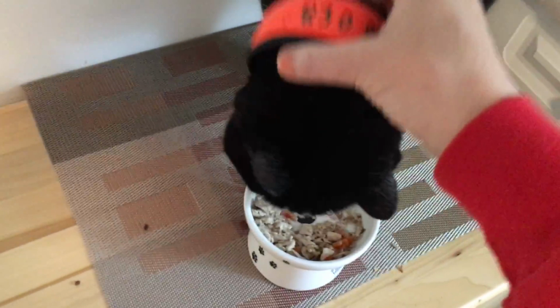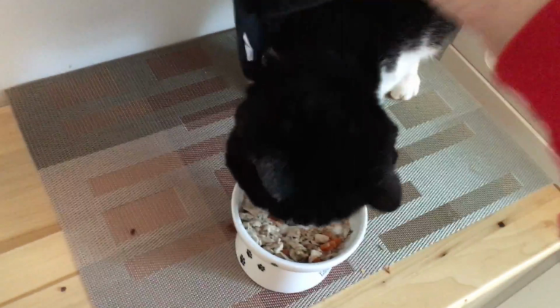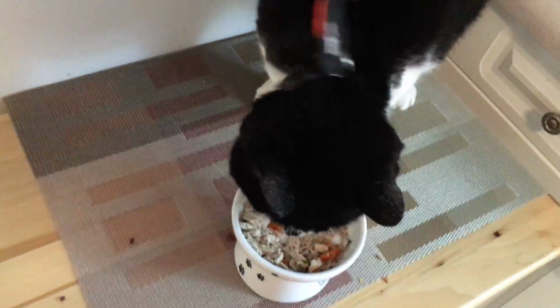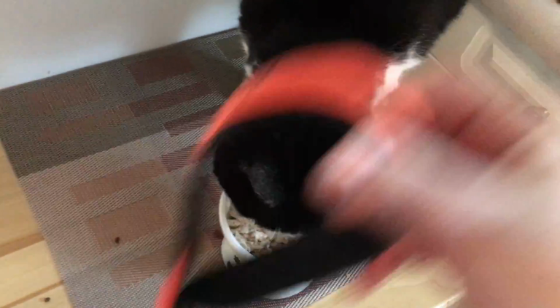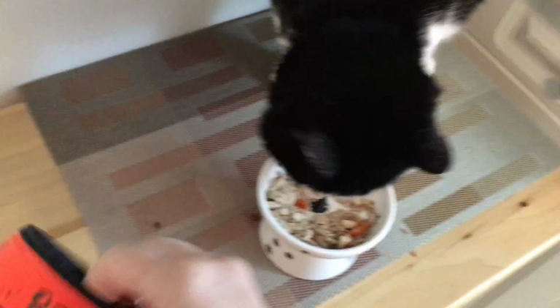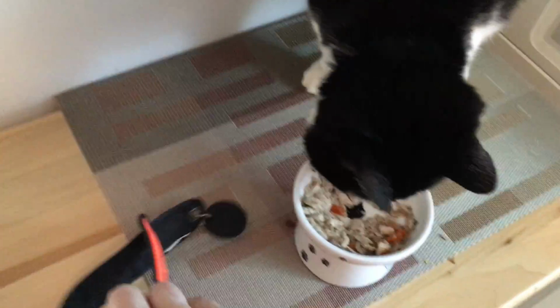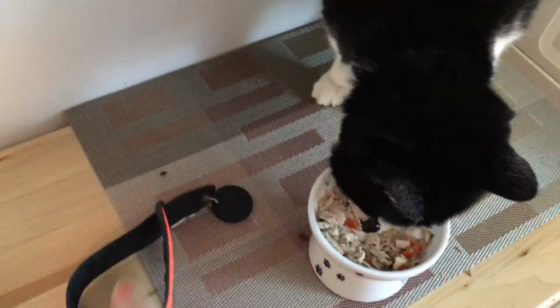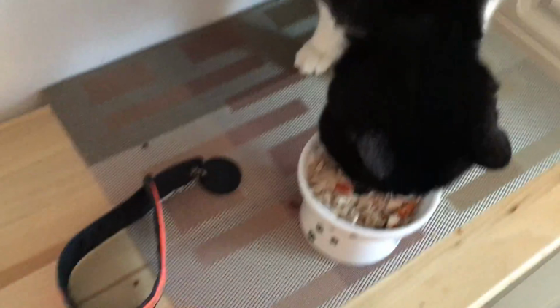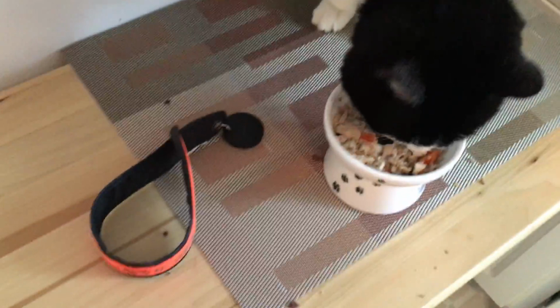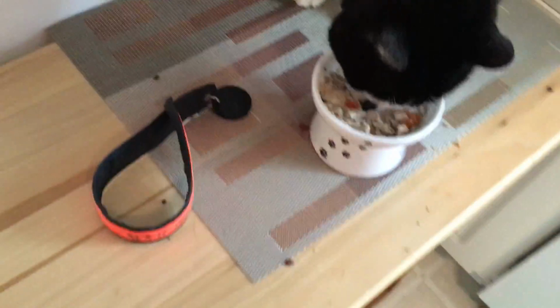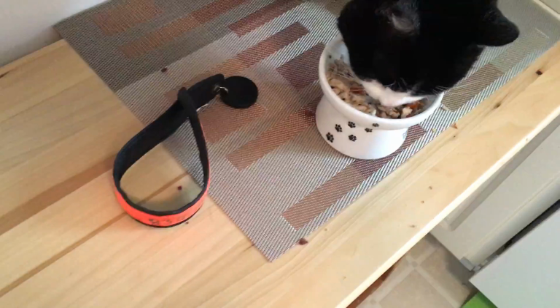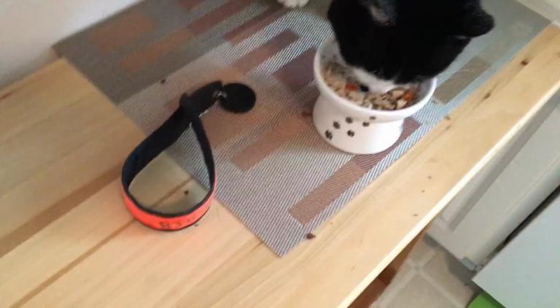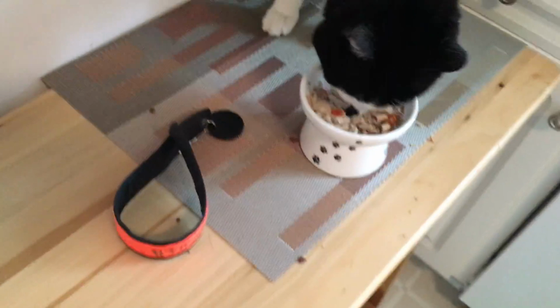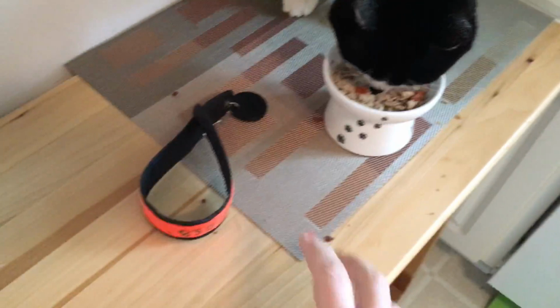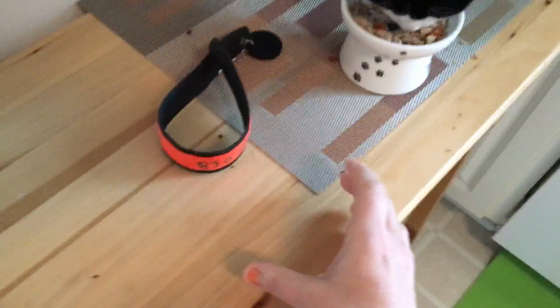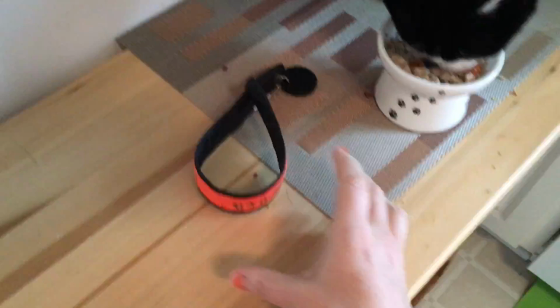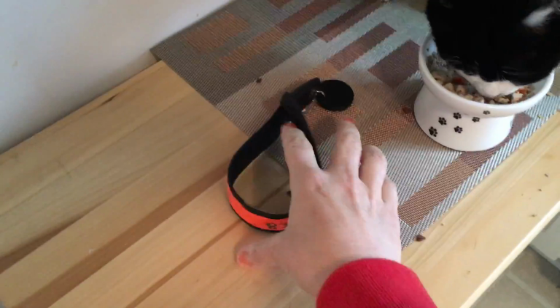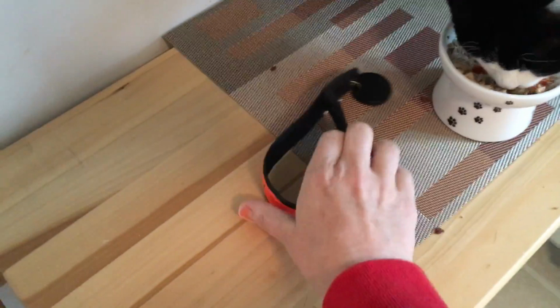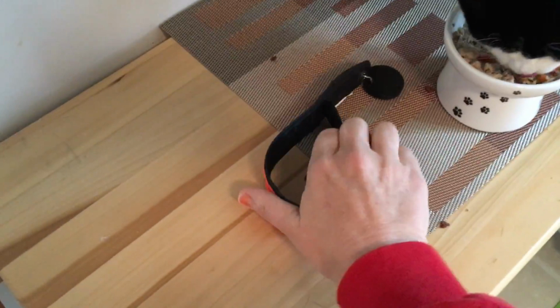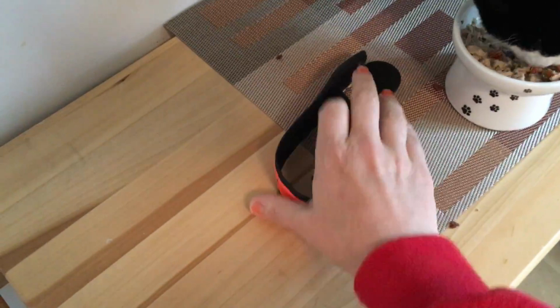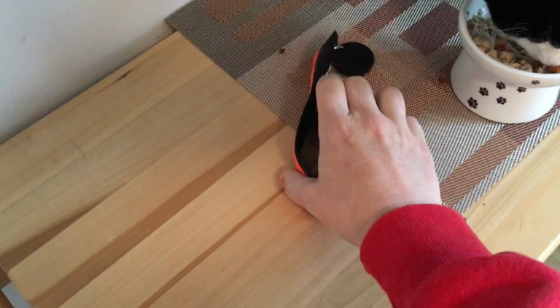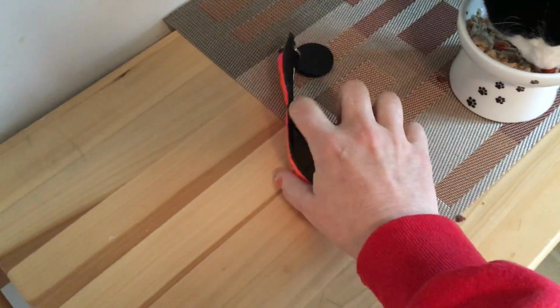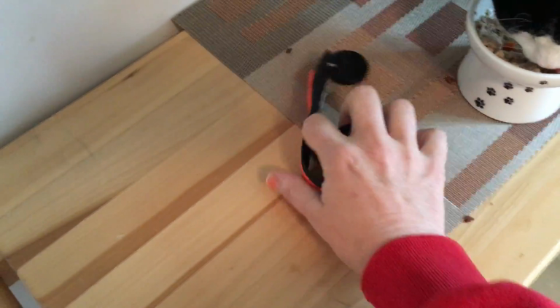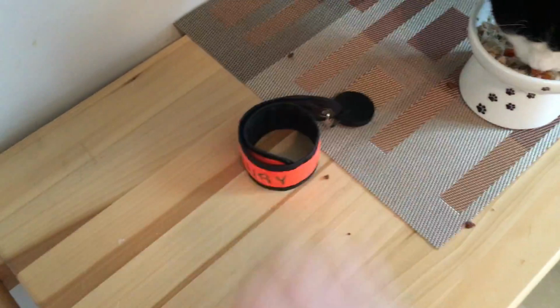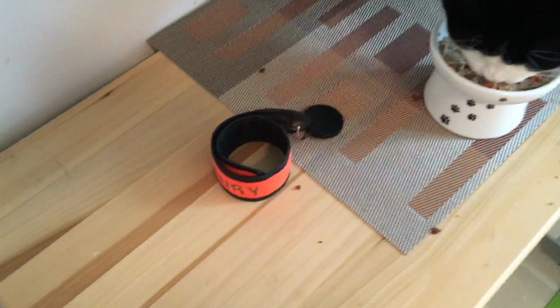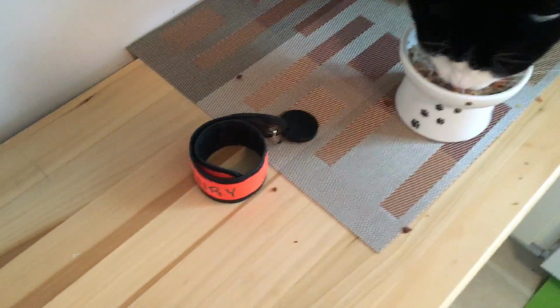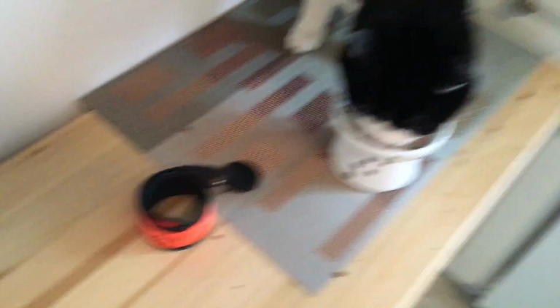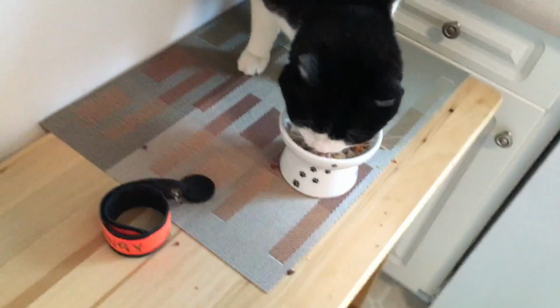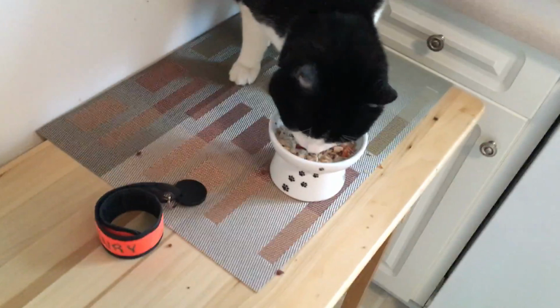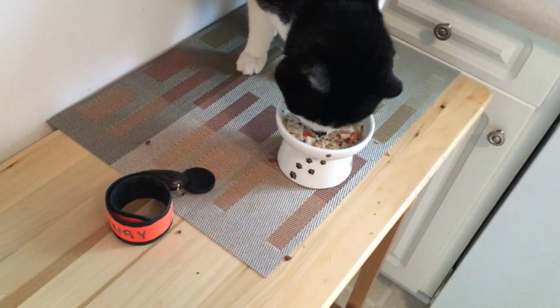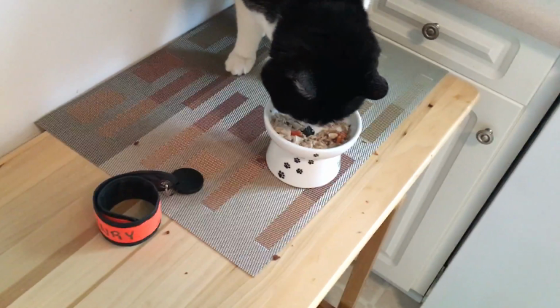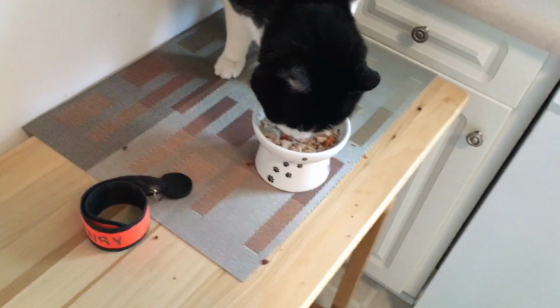And take it off with one hand. You're such a good sport, Henry. It just coils up by itself — no problem.